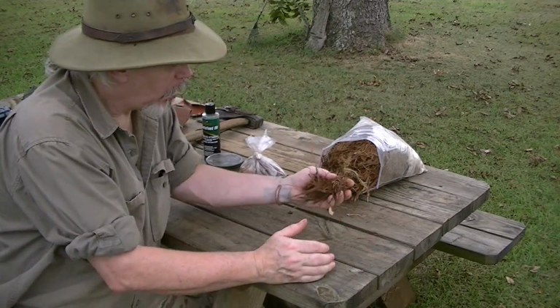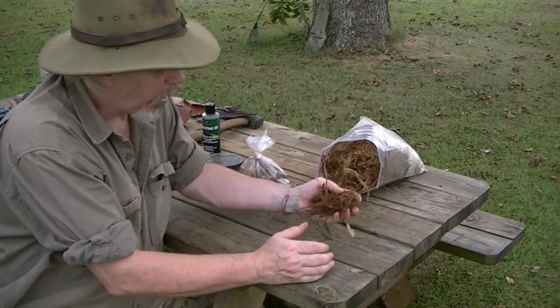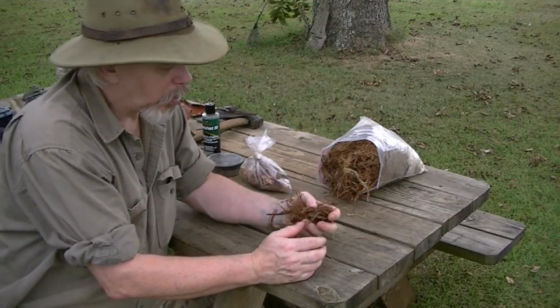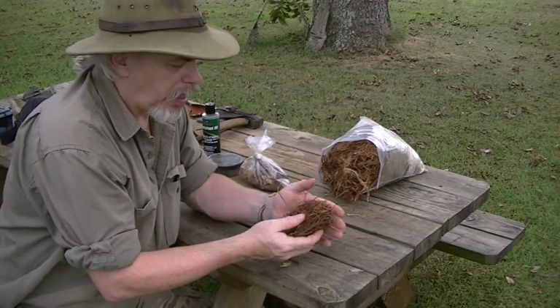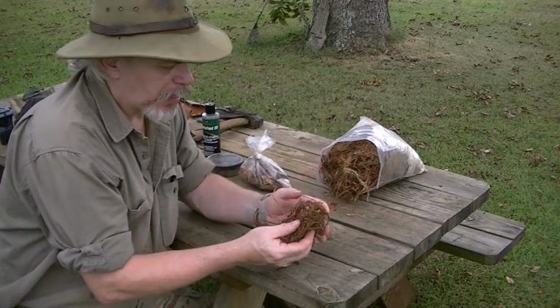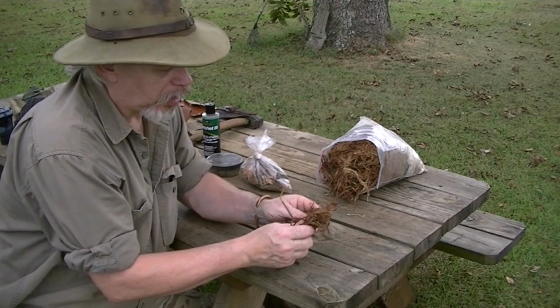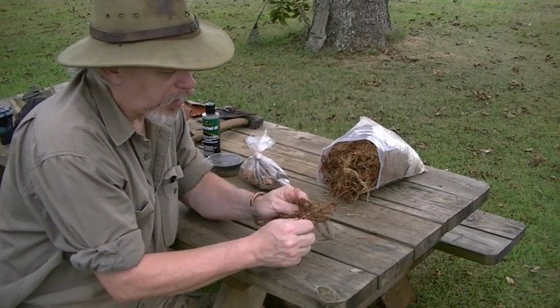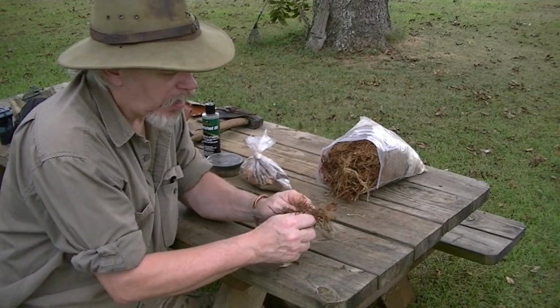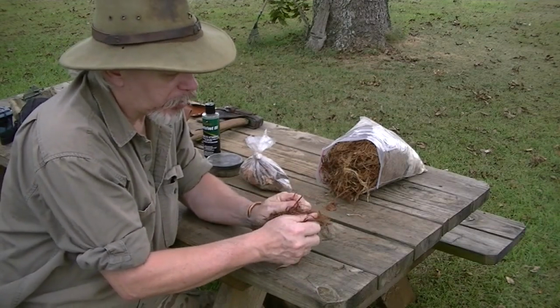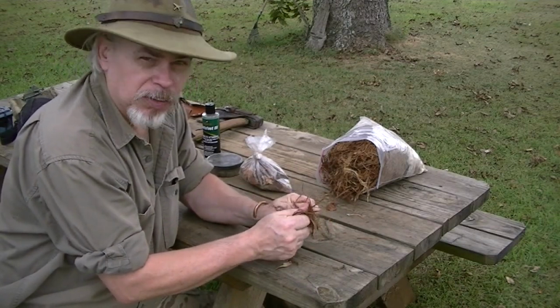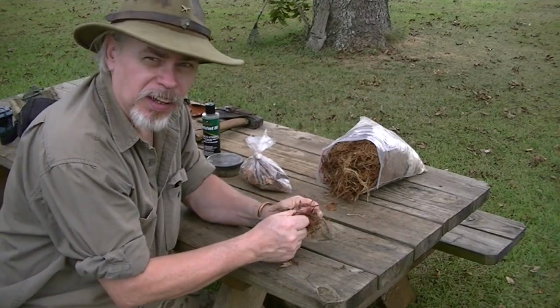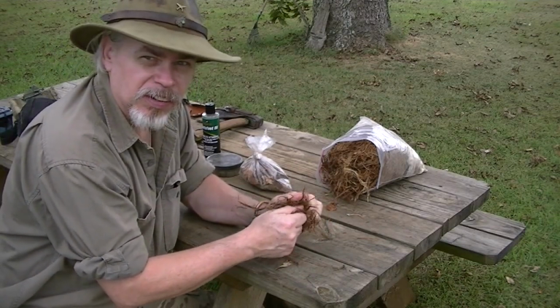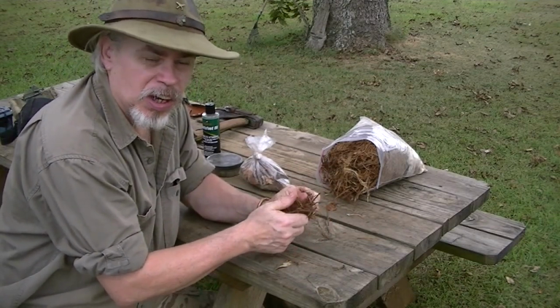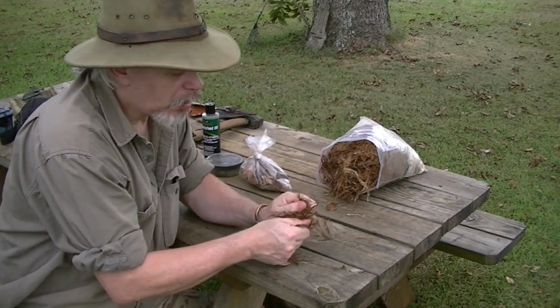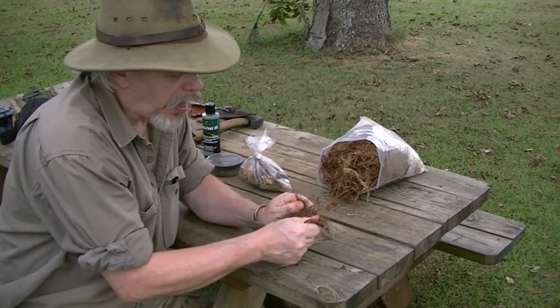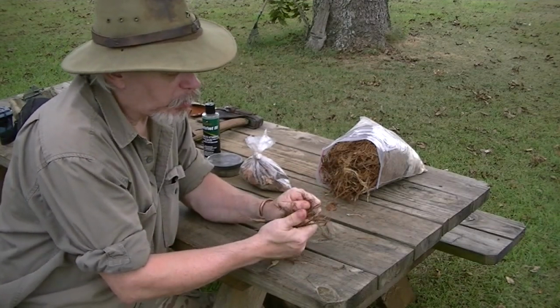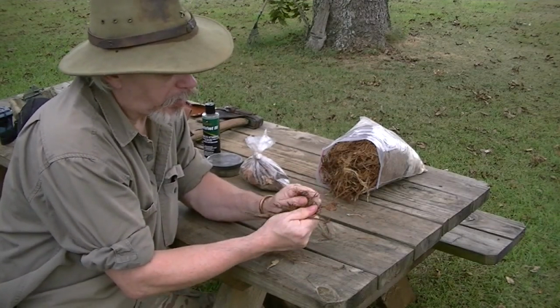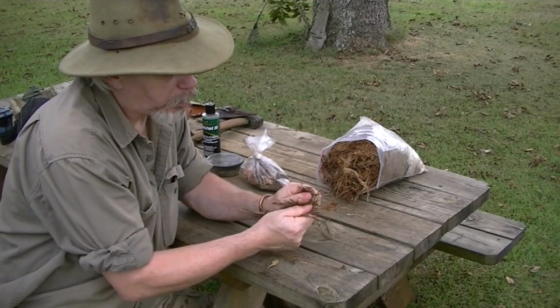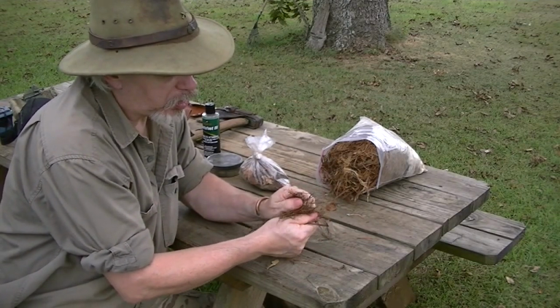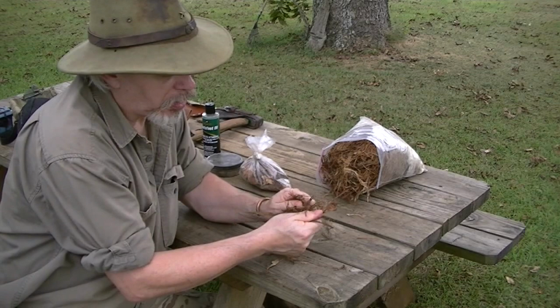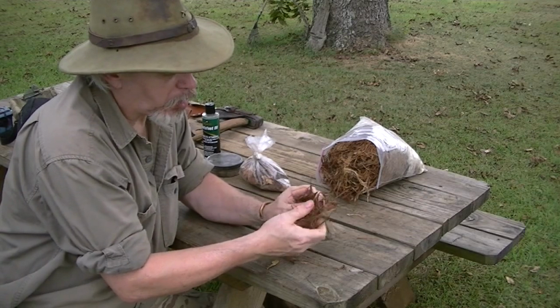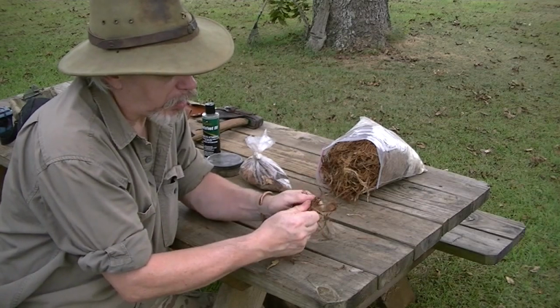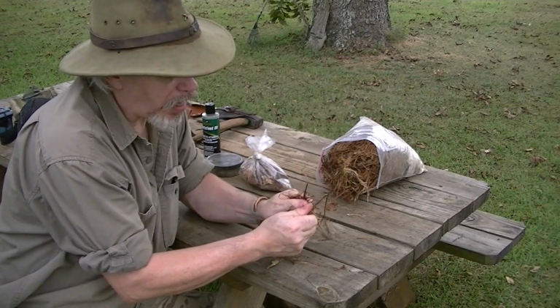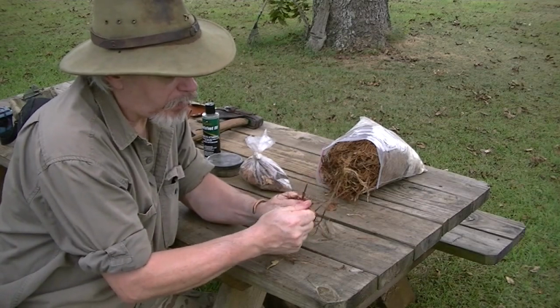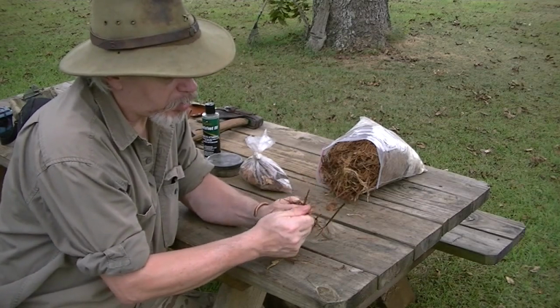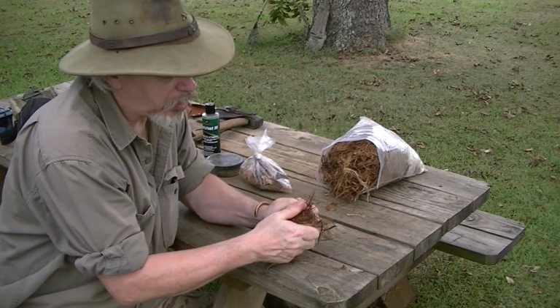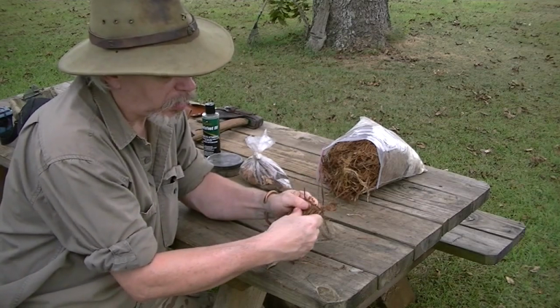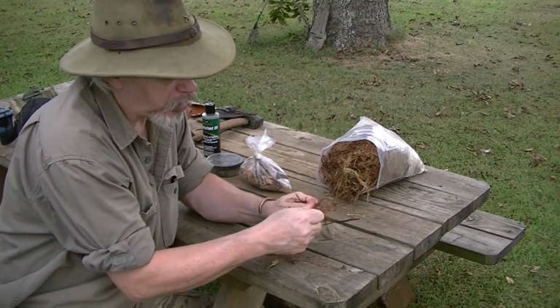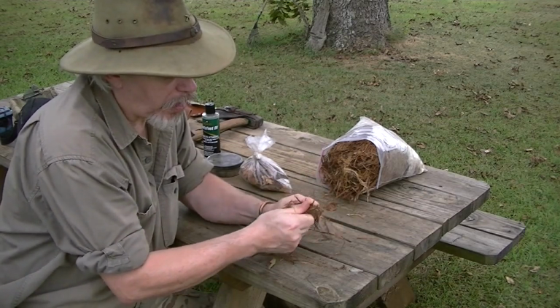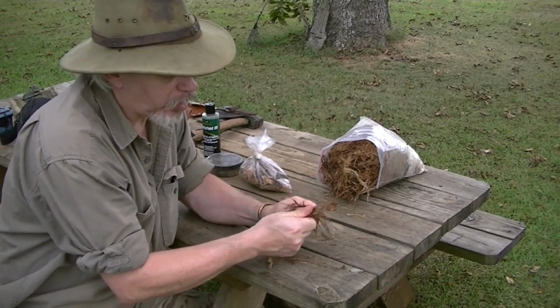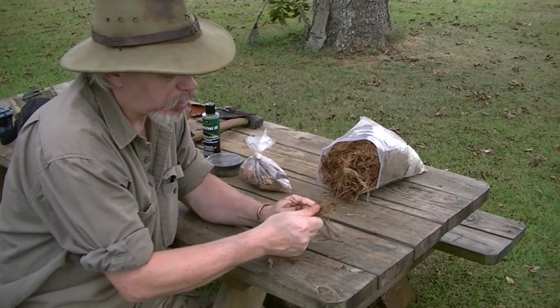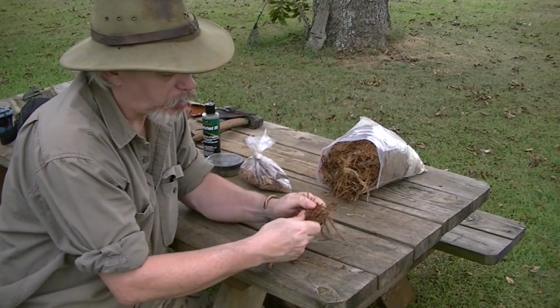I've brought out my stuff and now I'm going to start doing this. Grab with my fingers, pinch, thumb, rotate. Grab fingers, pinch, thumb, rotate. Grab fingers, pinch, thumb, rotate.